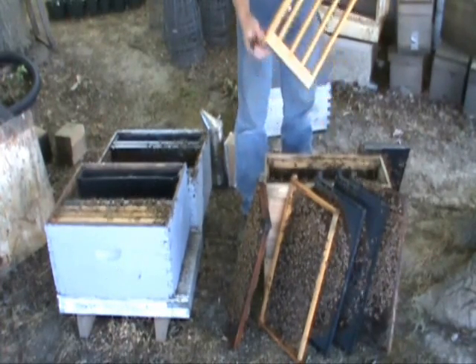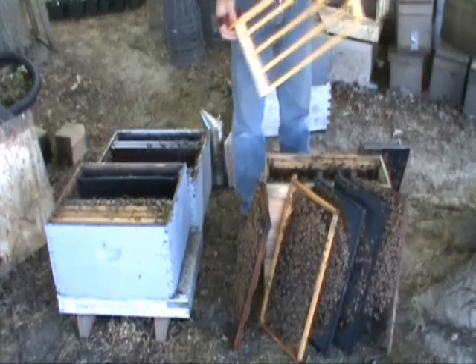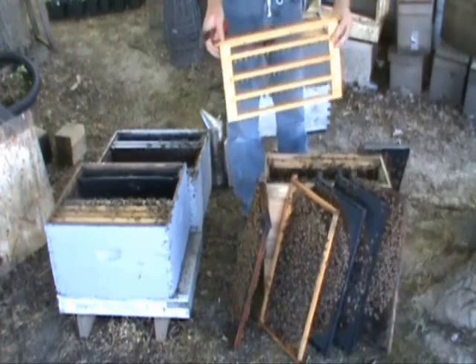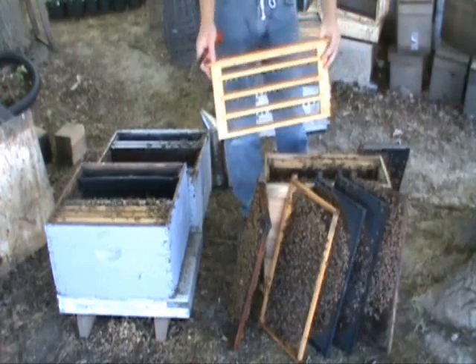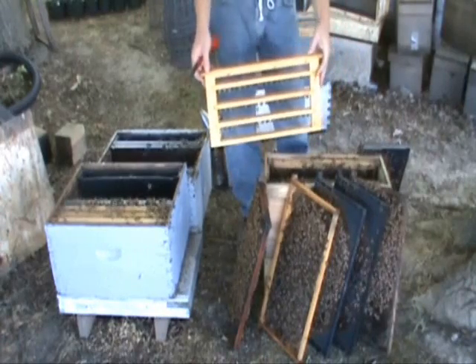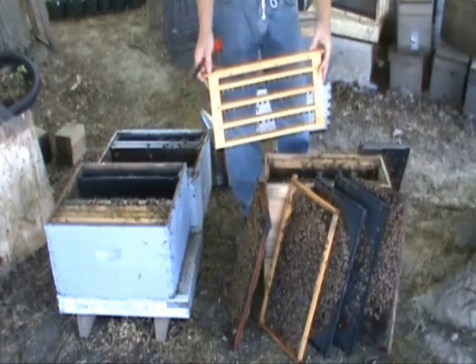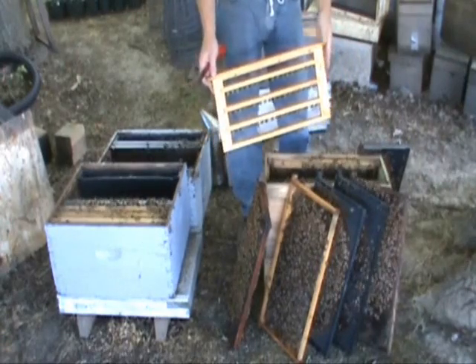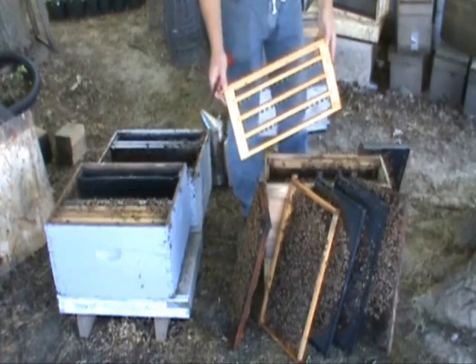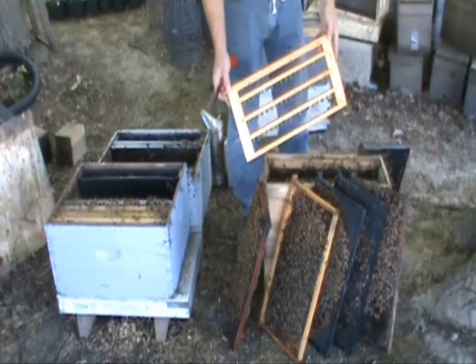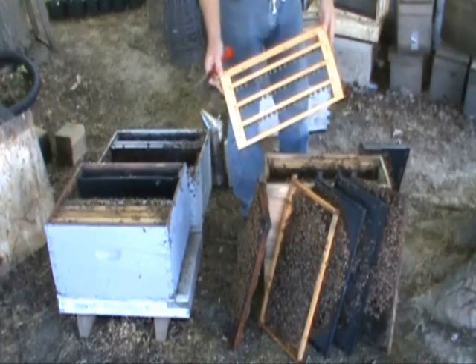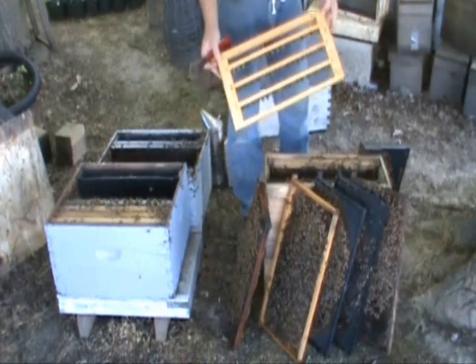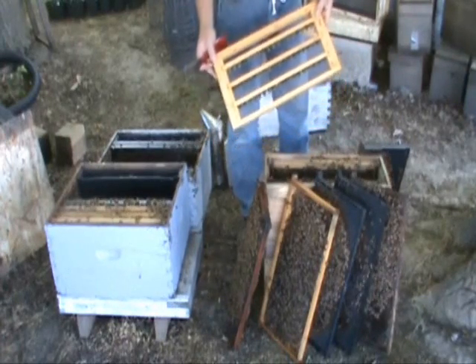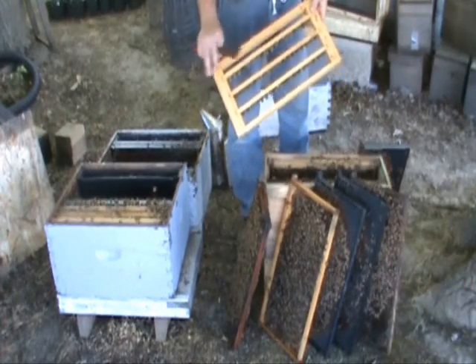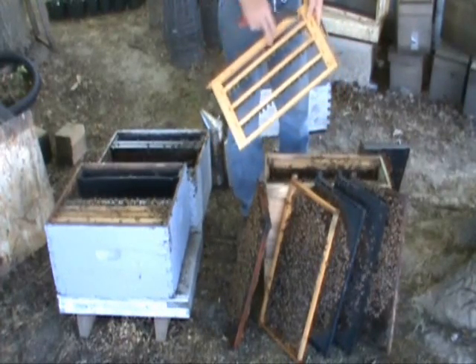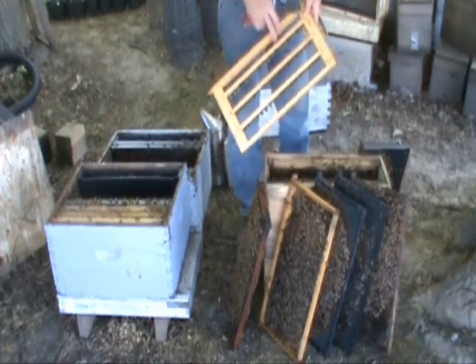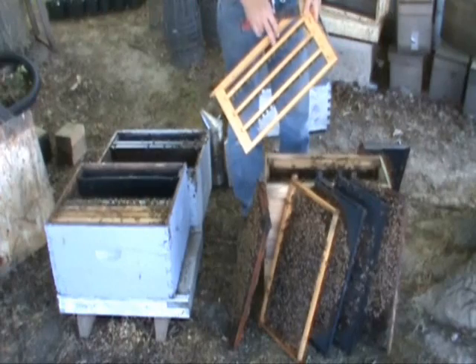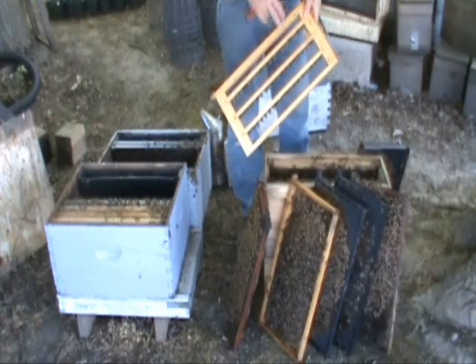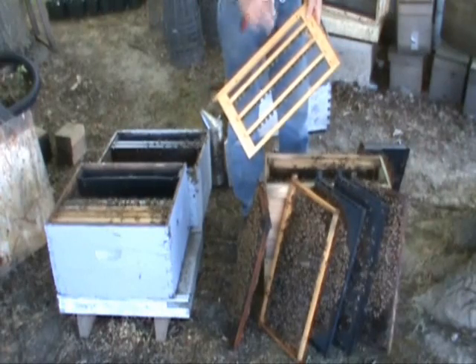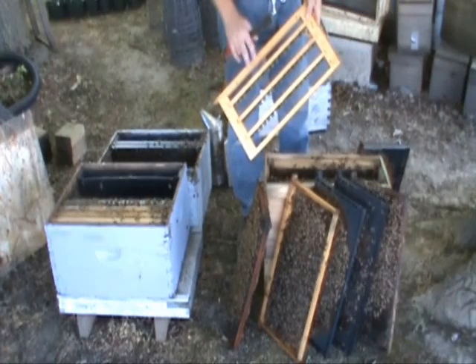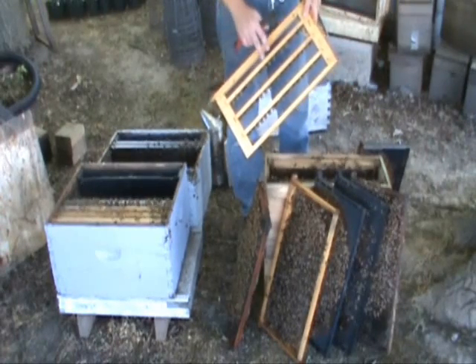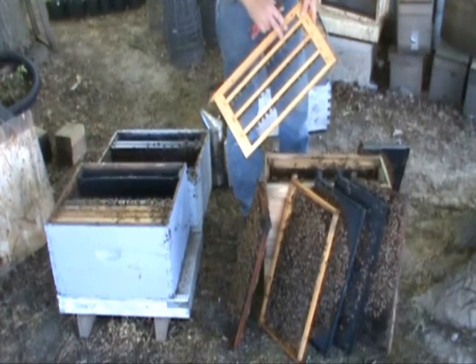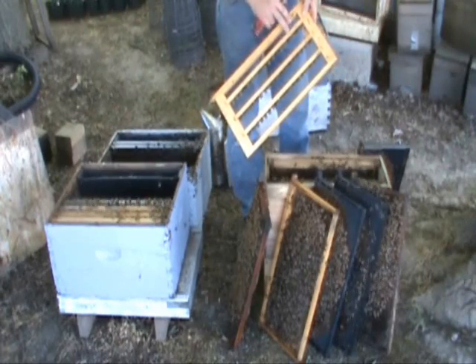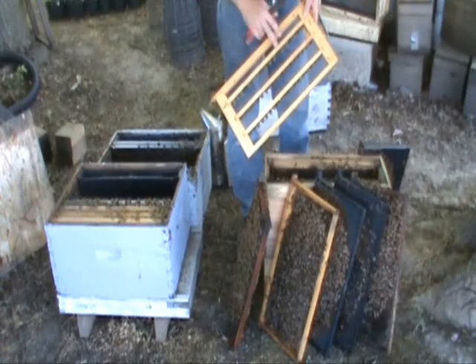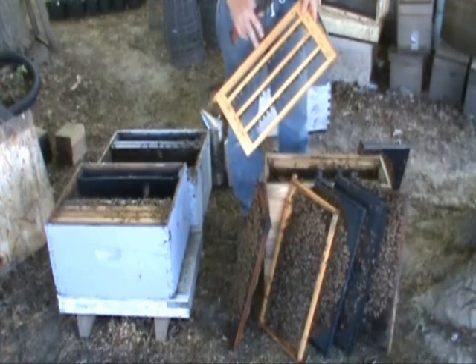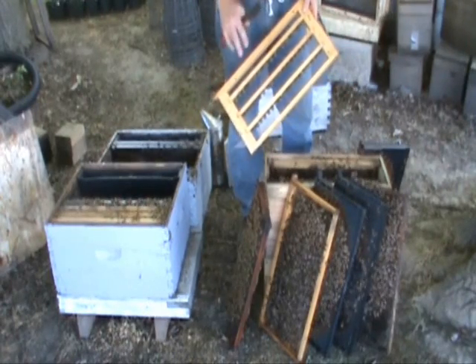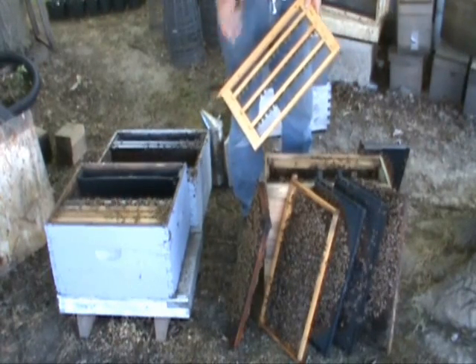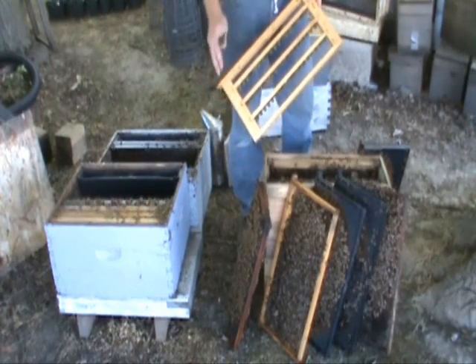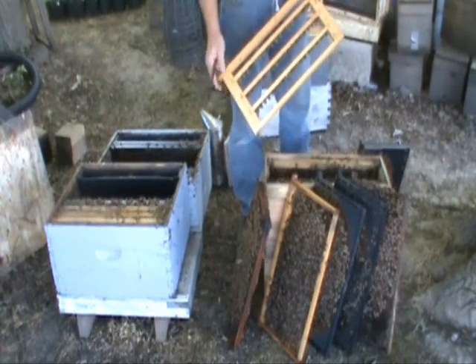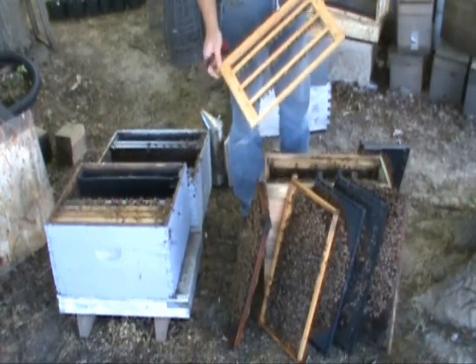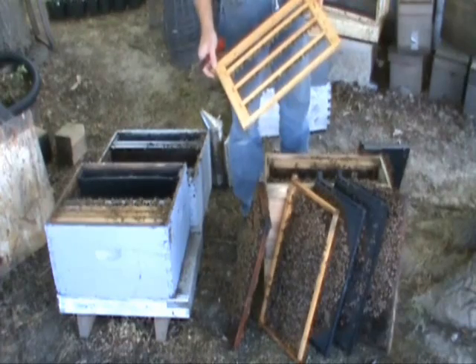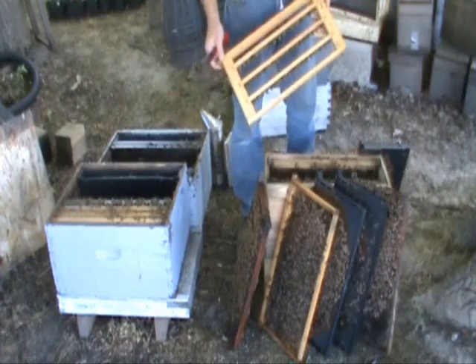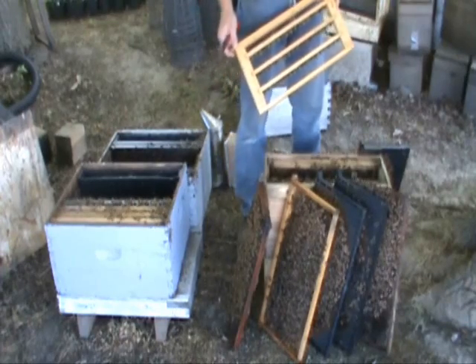I'm also going to stick my grafting frame in the cell starter tonight. Even though there's no eggs in the cups, just leaving it overnight, the bees can polish out the cups and you get better acceptance the next day.